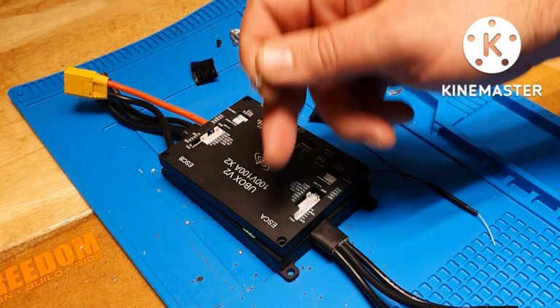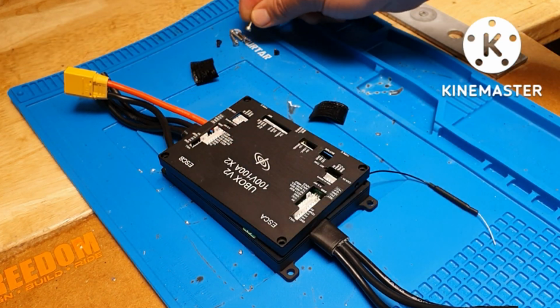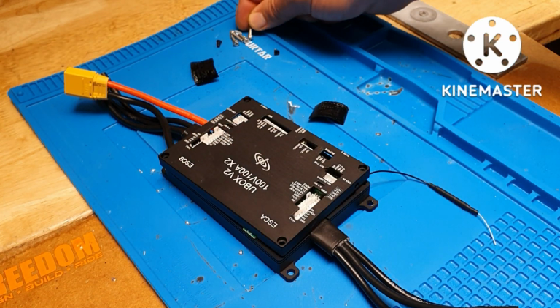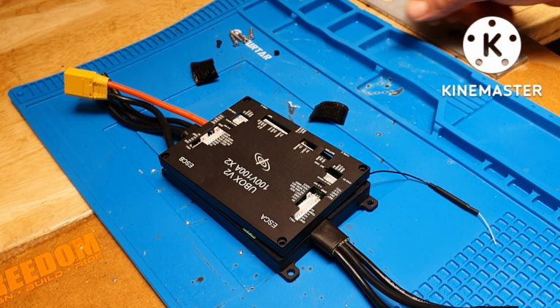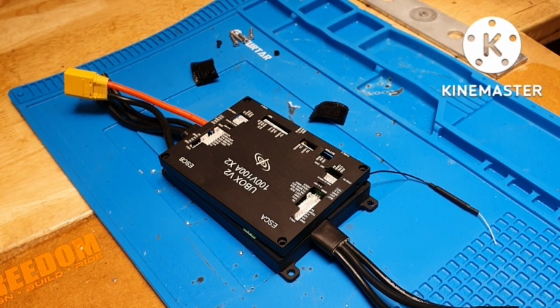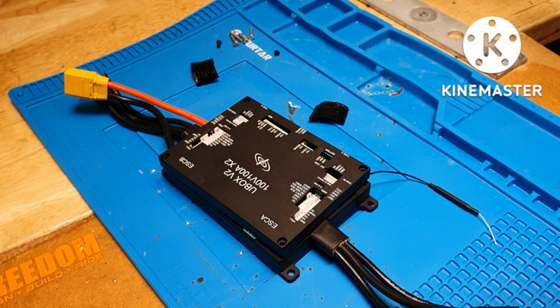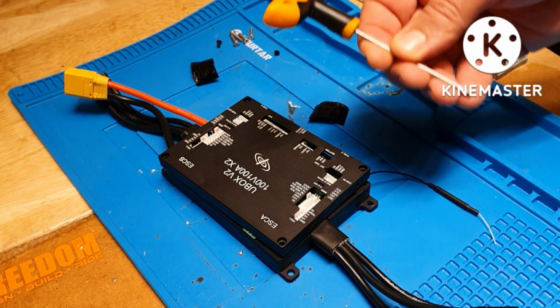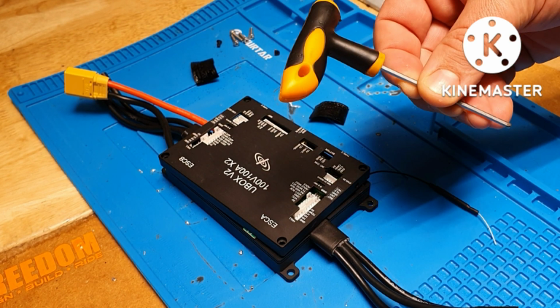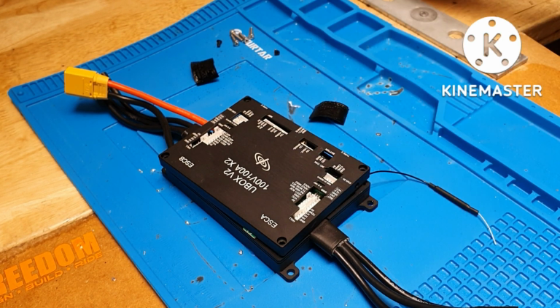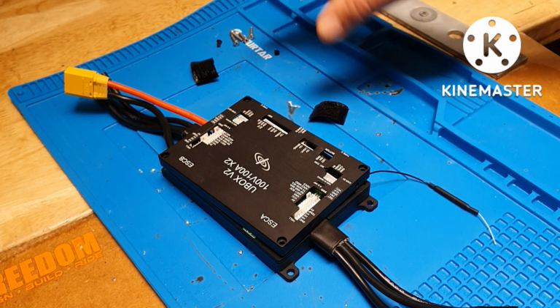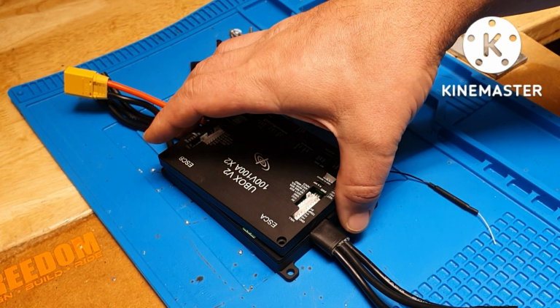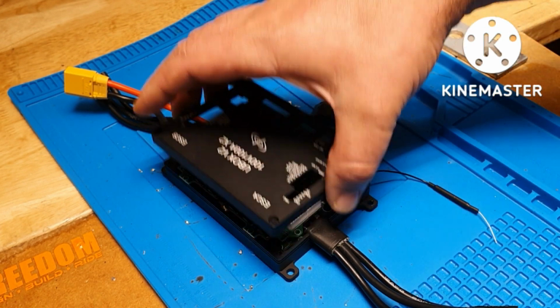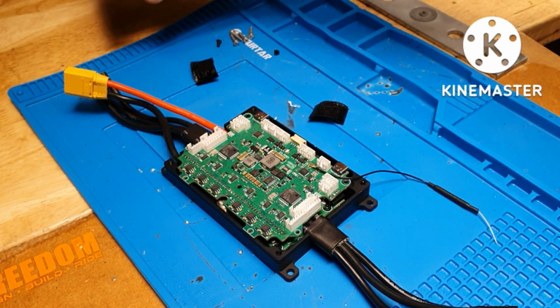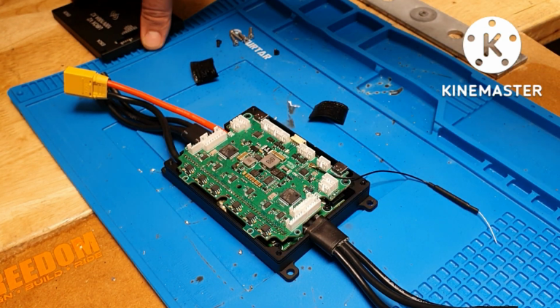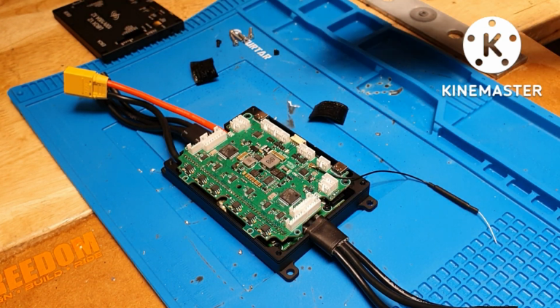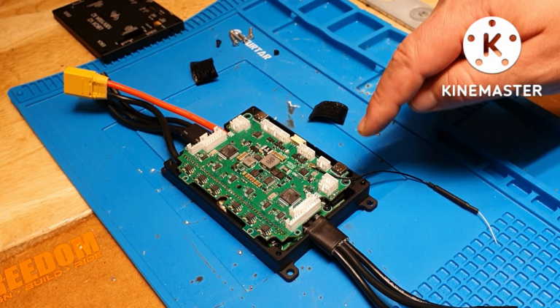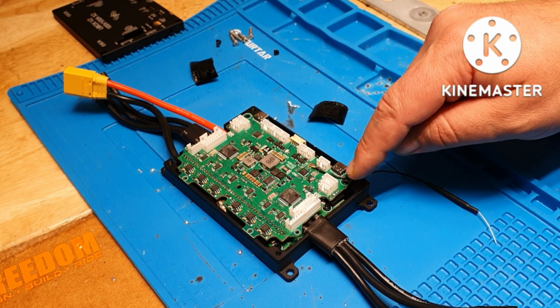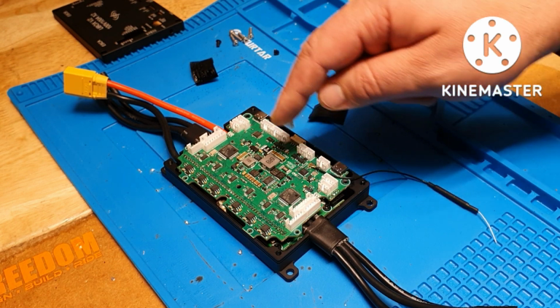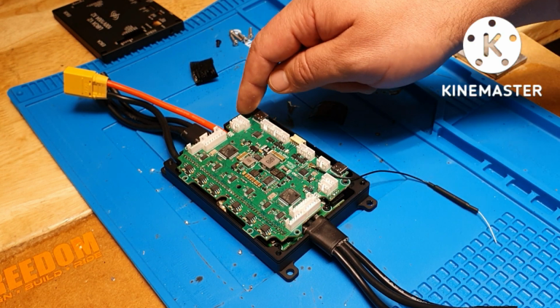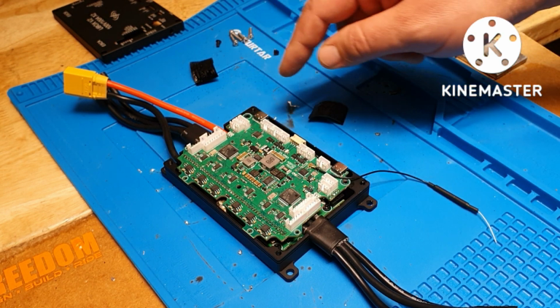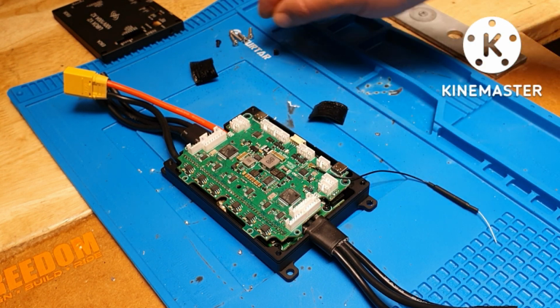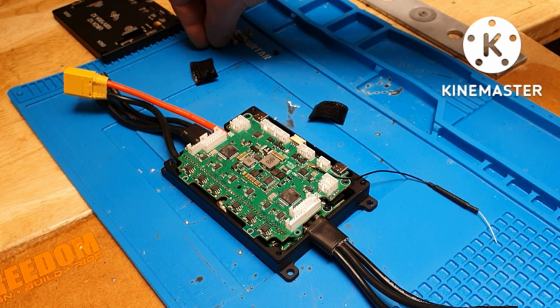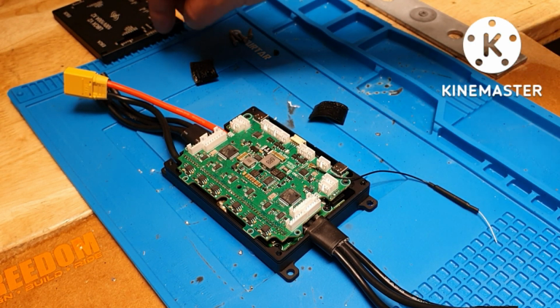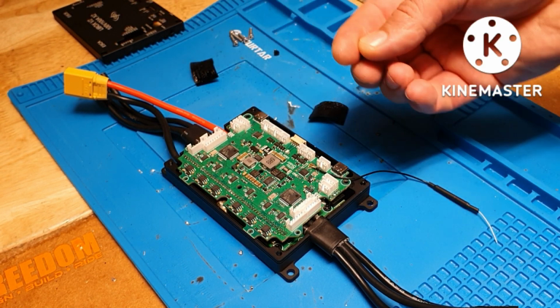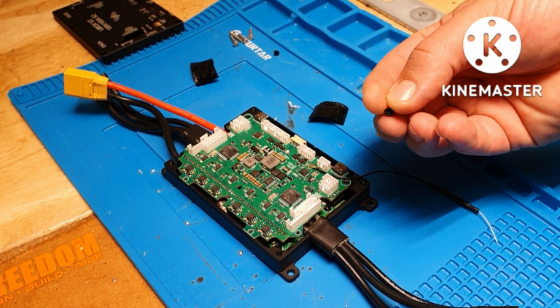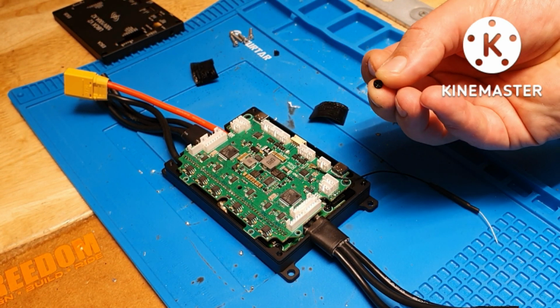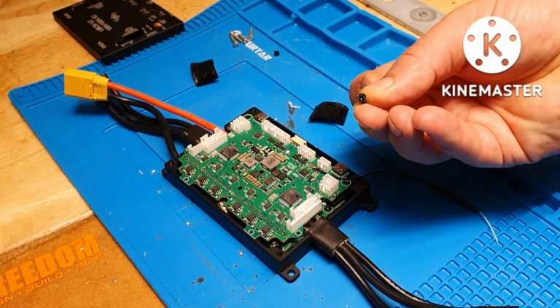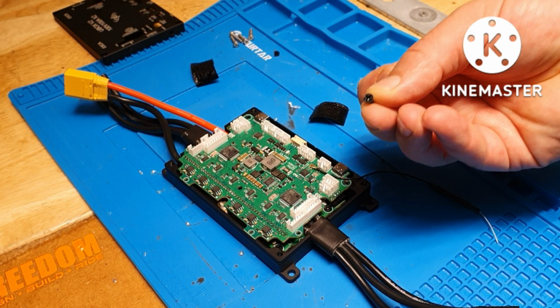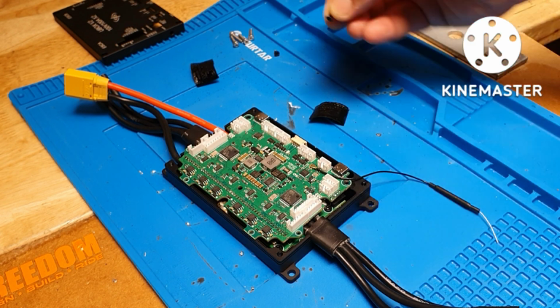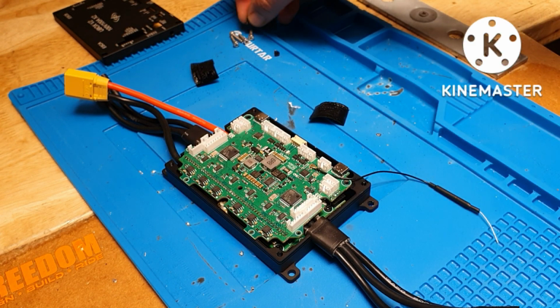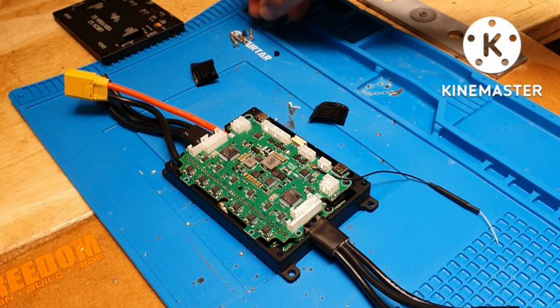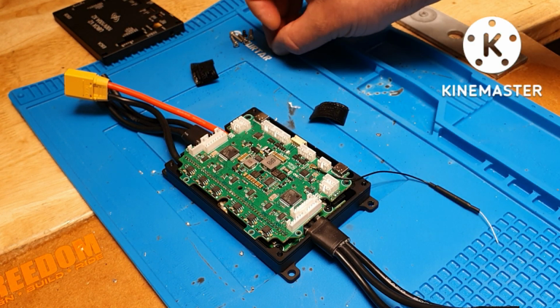Use an Allen key and take the enclosure off. Then you have two Phillips screws that hold the PCB boards together — take them out nice and gentle.